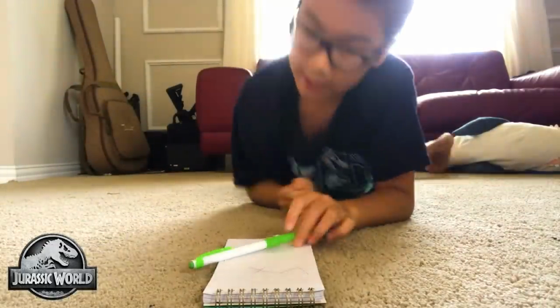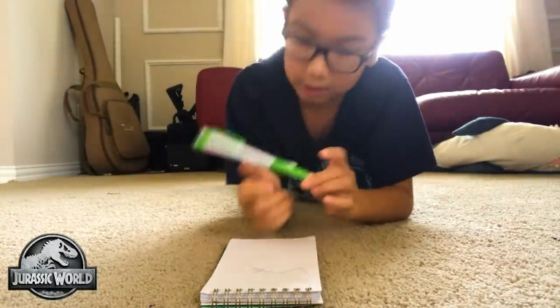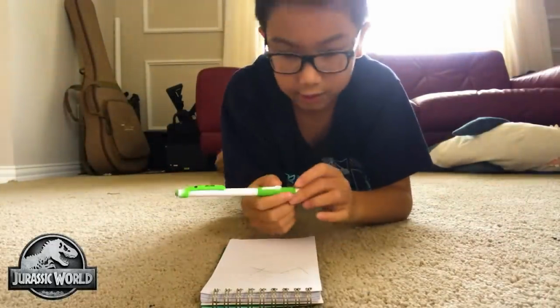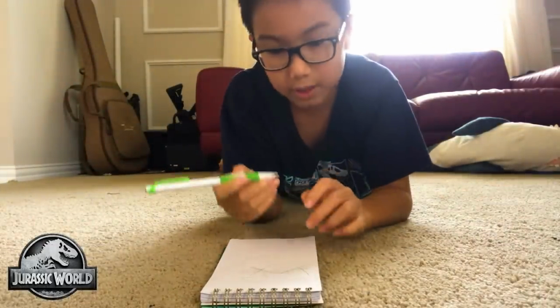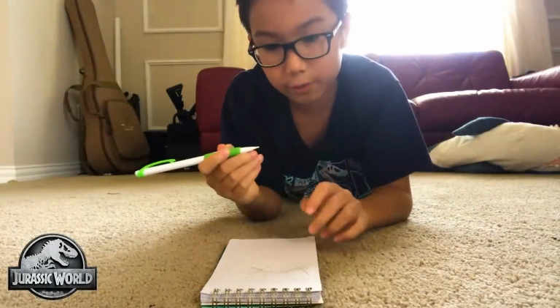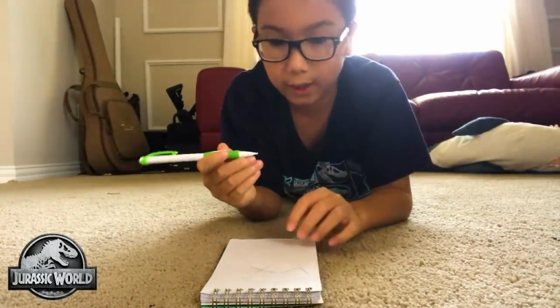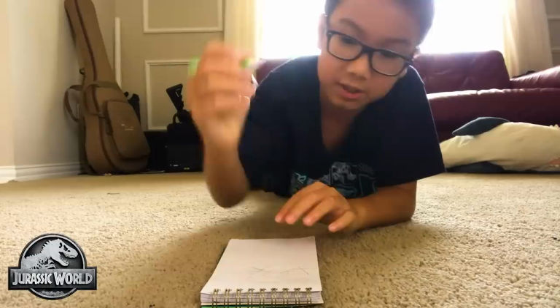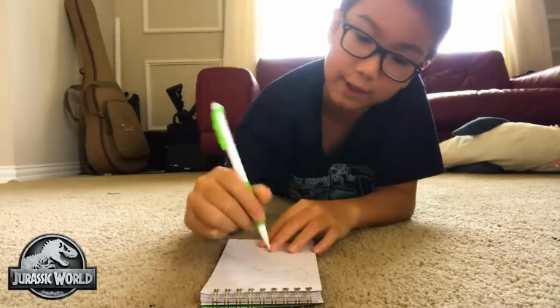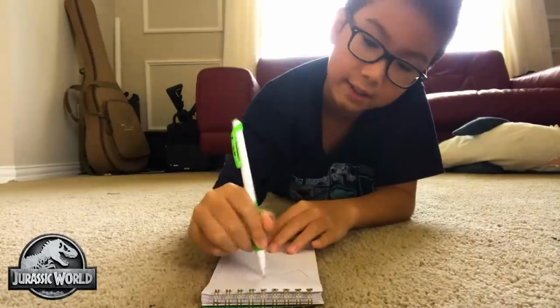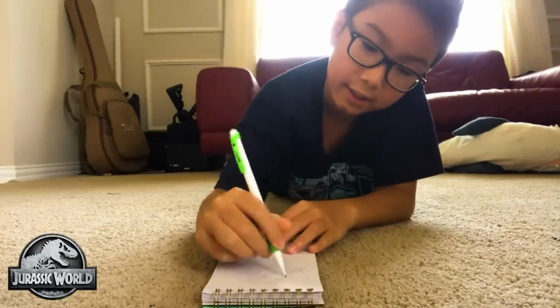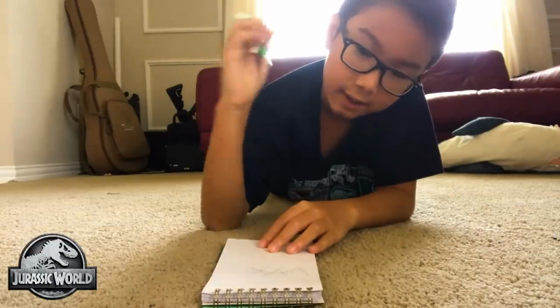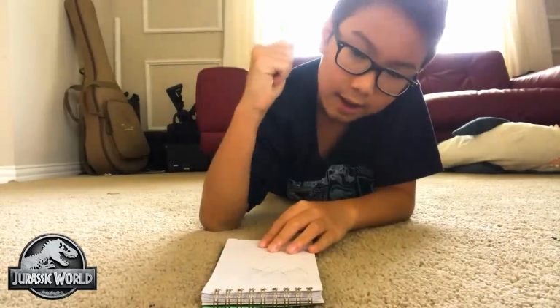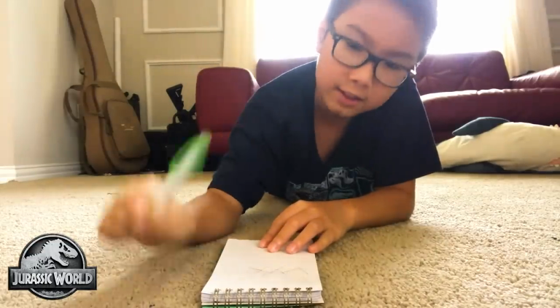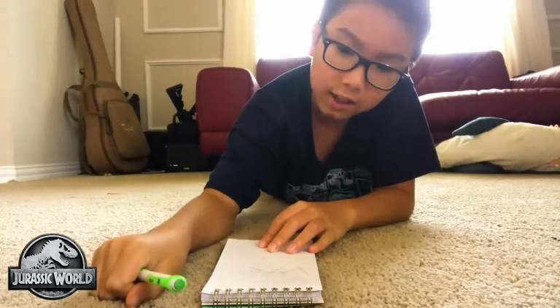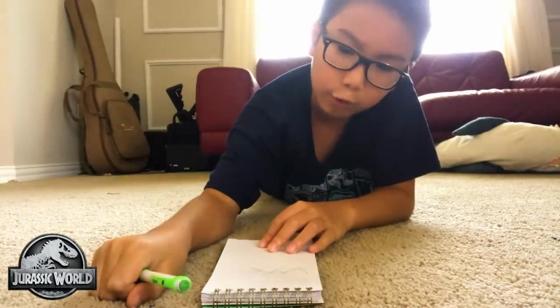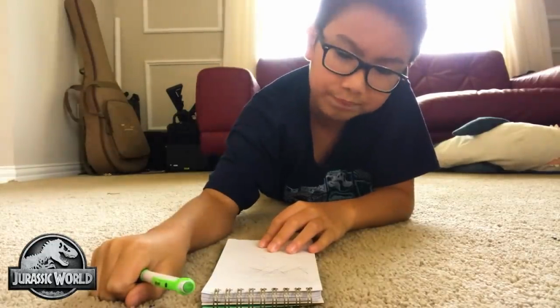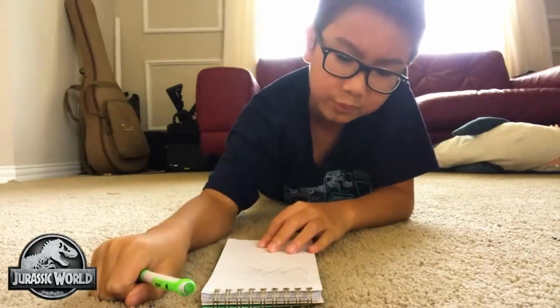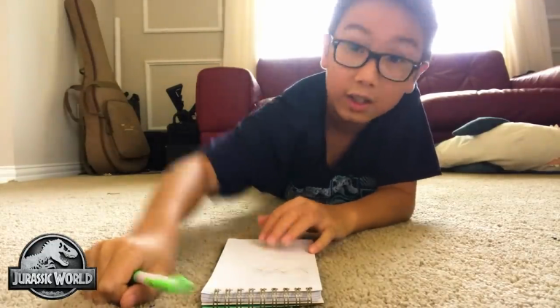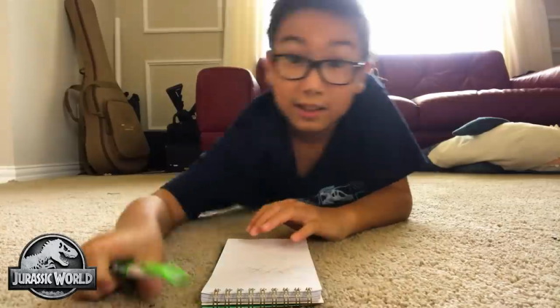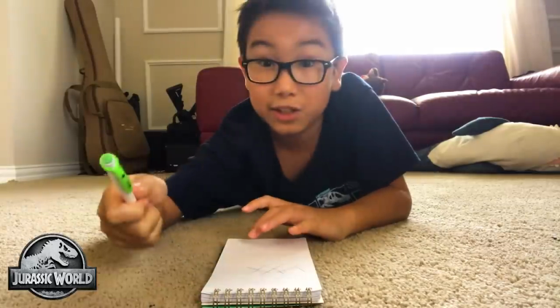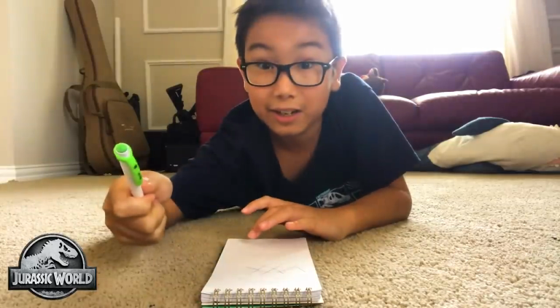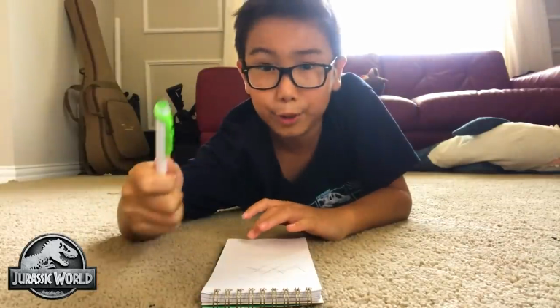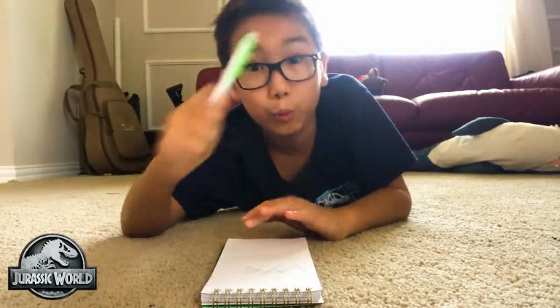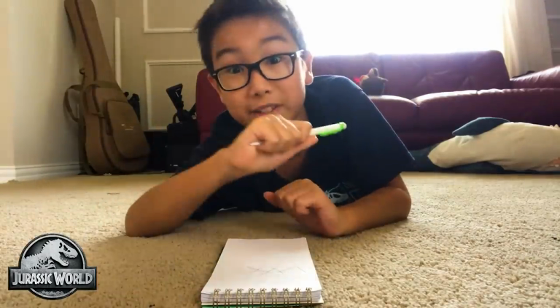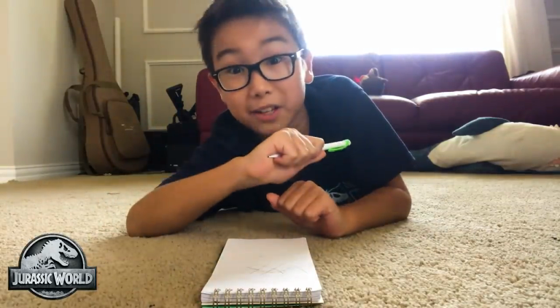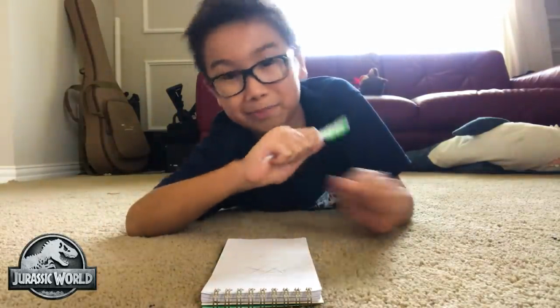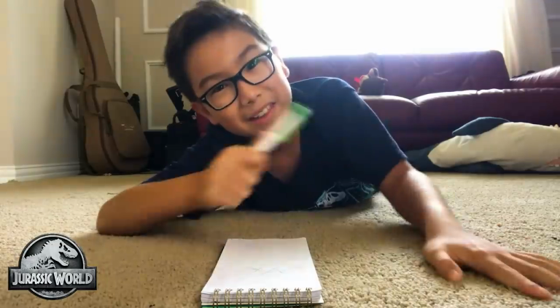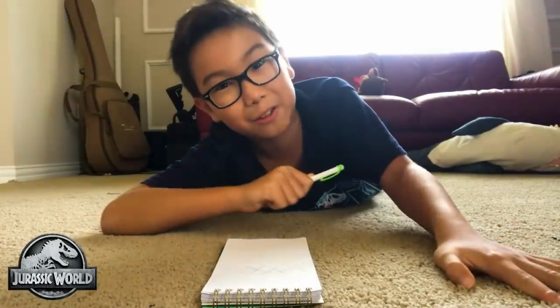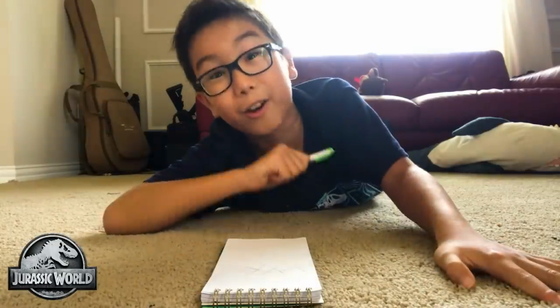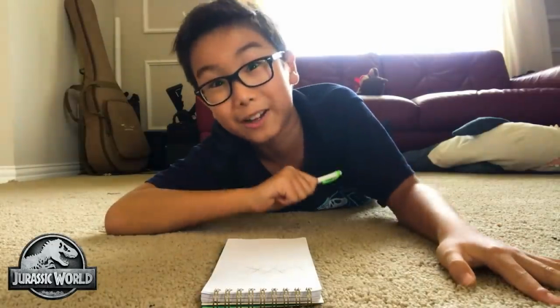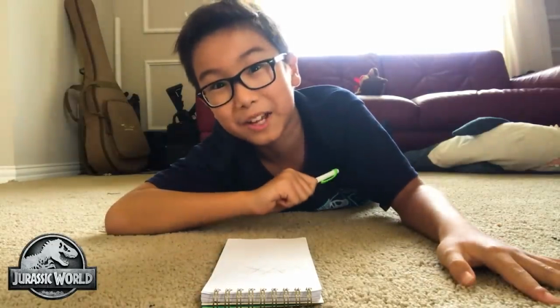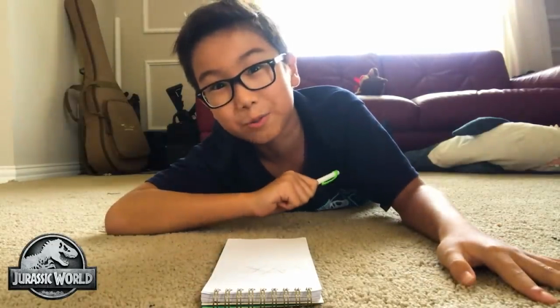It's attempt number 307. Unsuccessful. Let's check in on someone who will be successful — let's go see our dino sand sculpture.